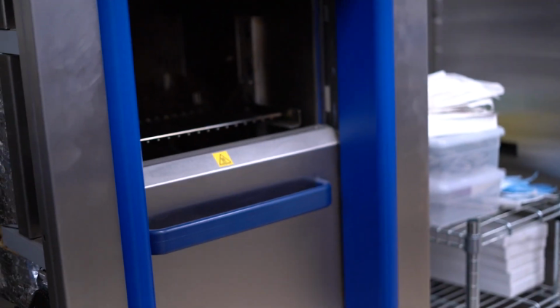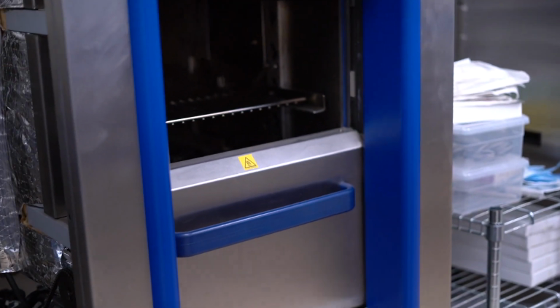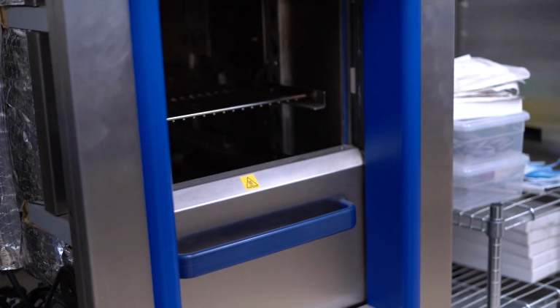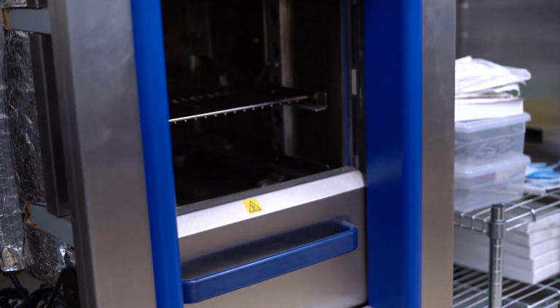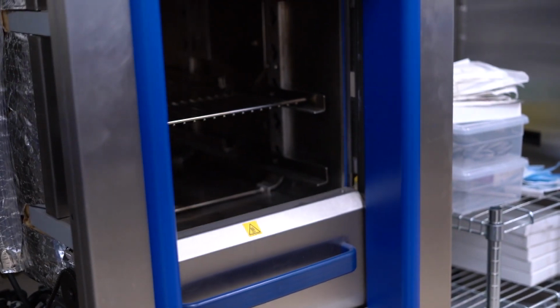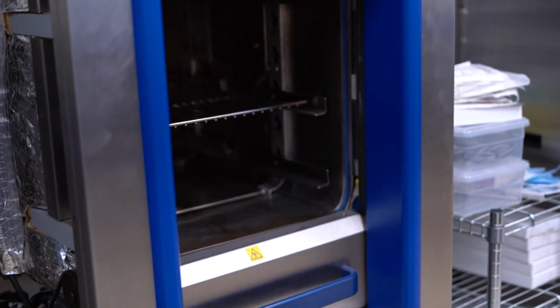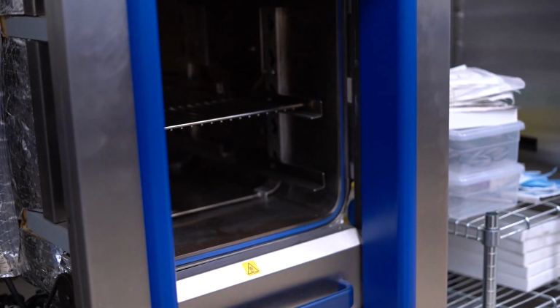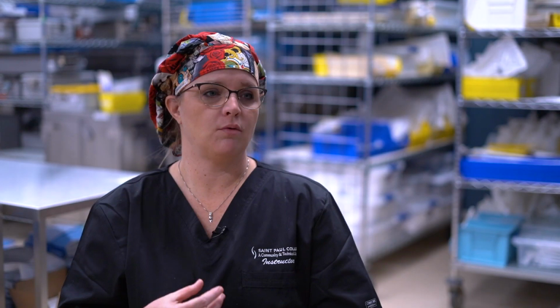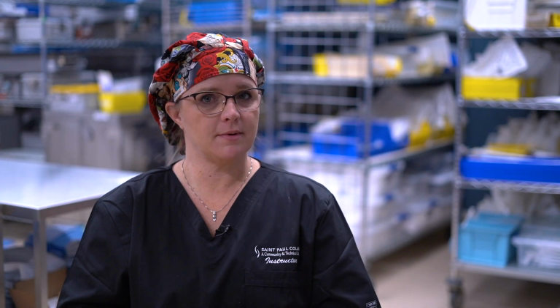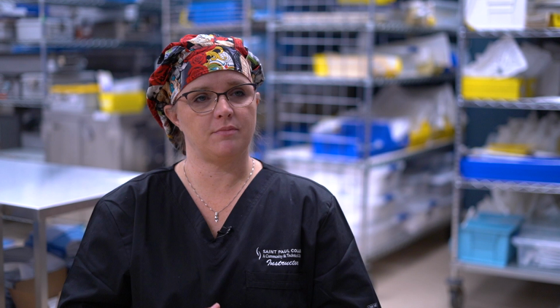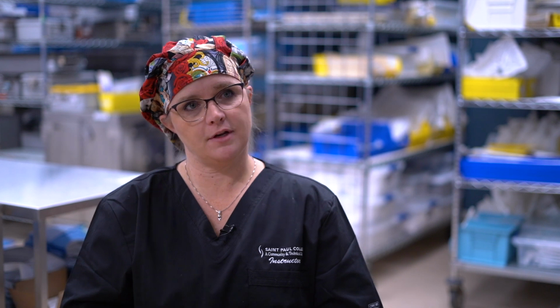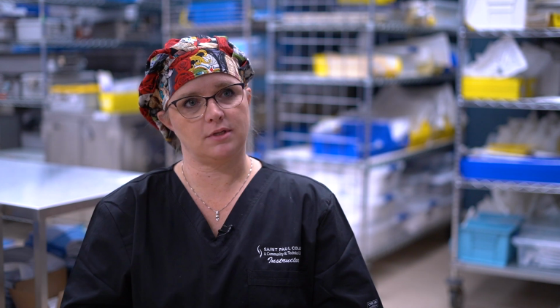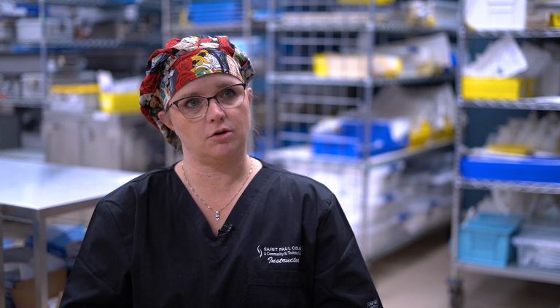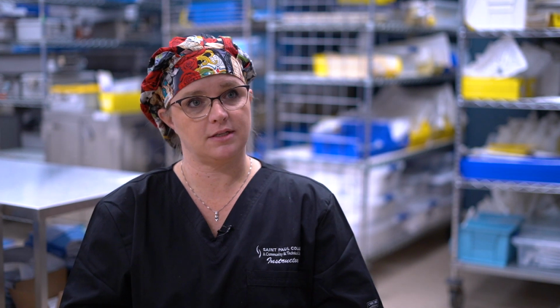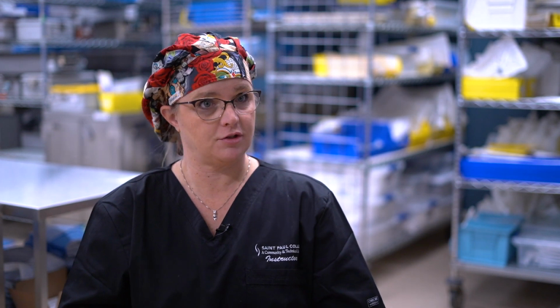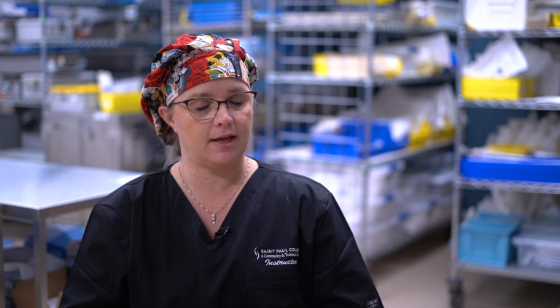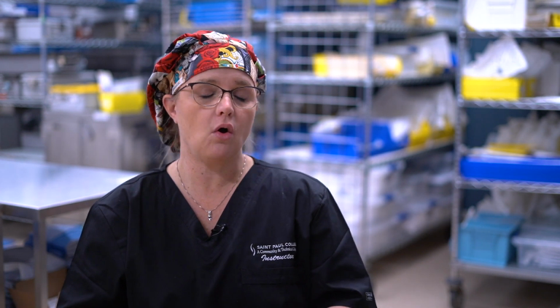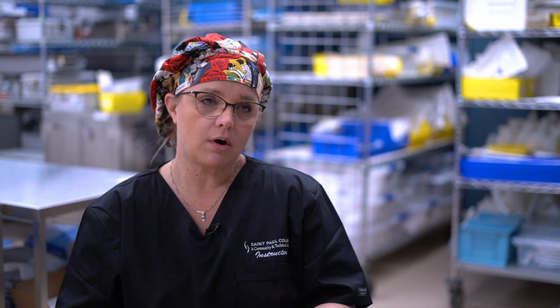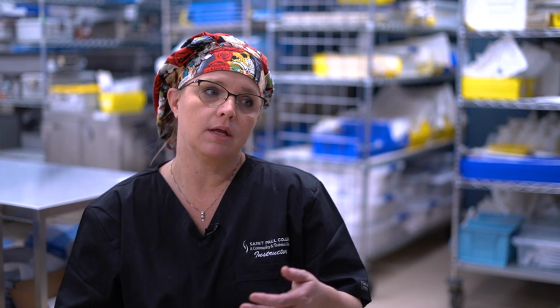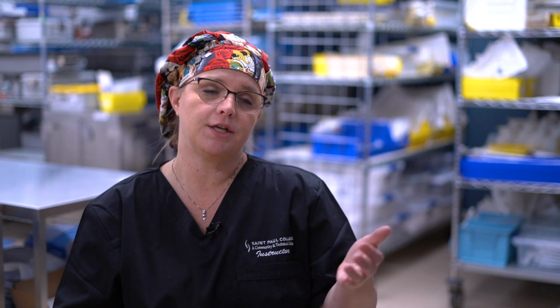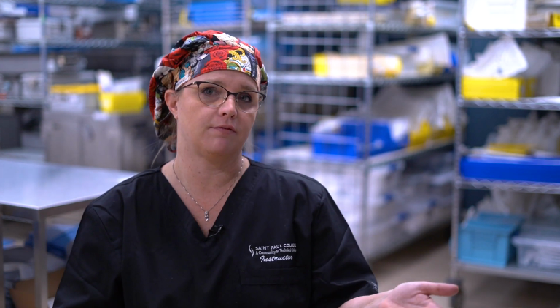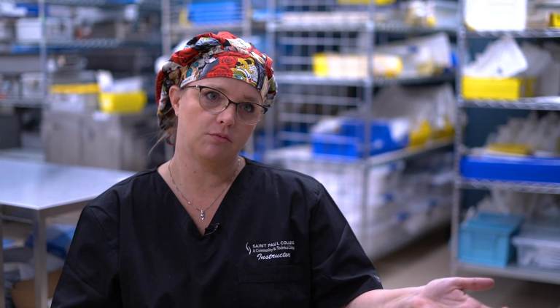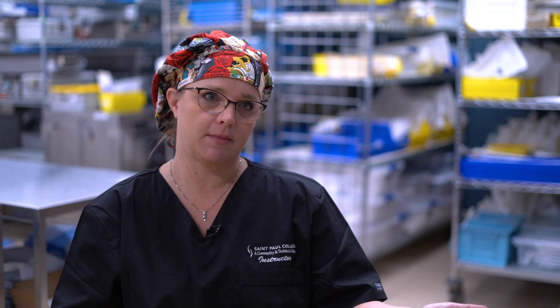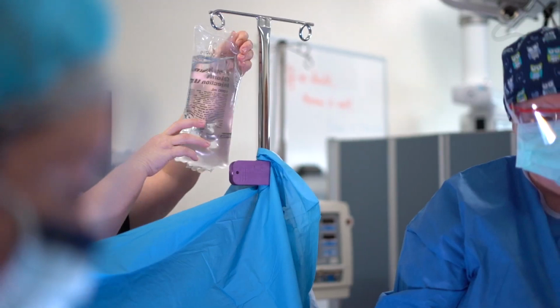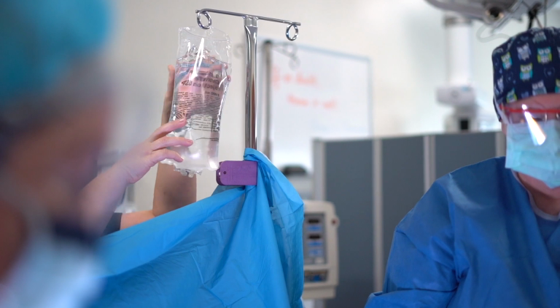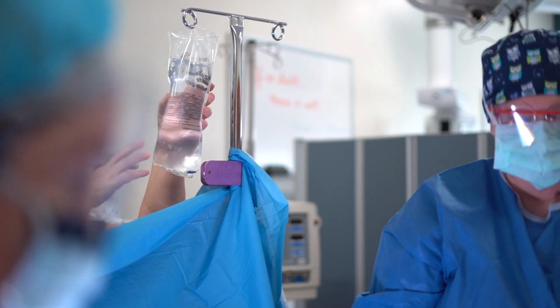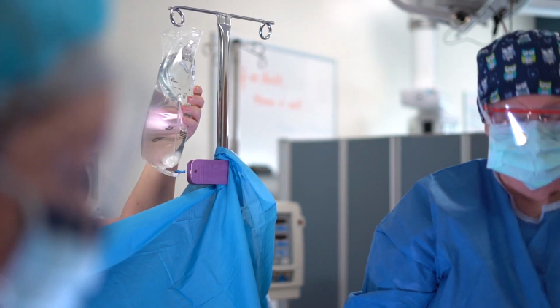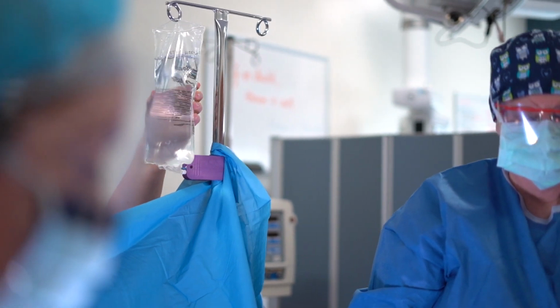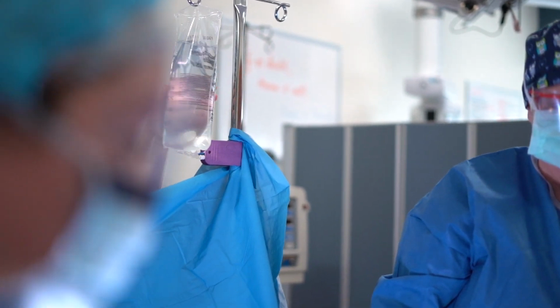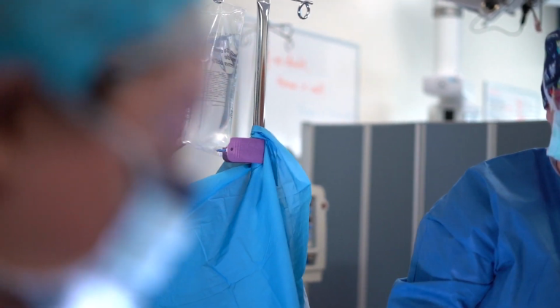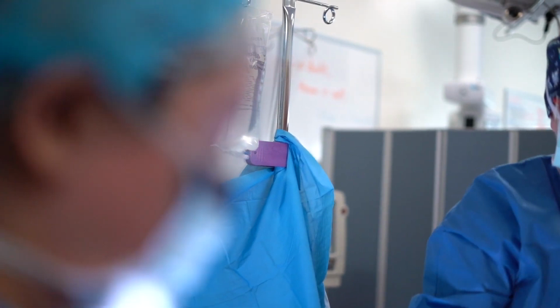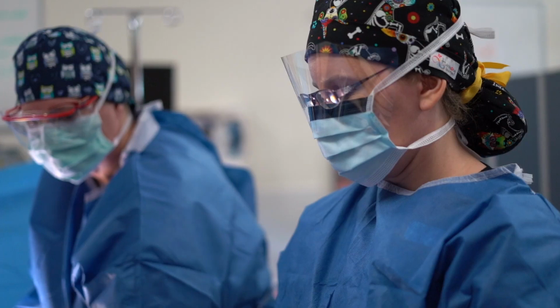A great thing about the program here is you can in one semester be finished with the sterile processing certificate, or continue on for two more semesters and finish with the associate in surgical technology.